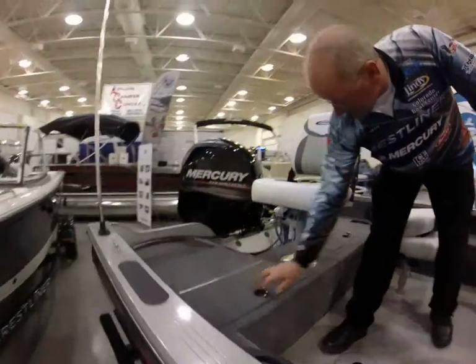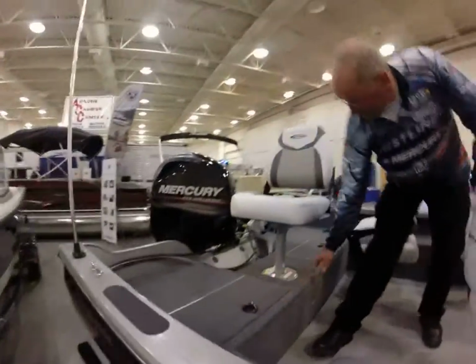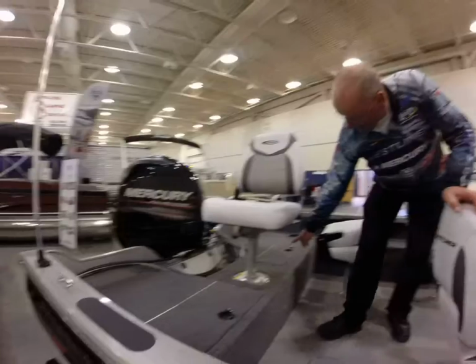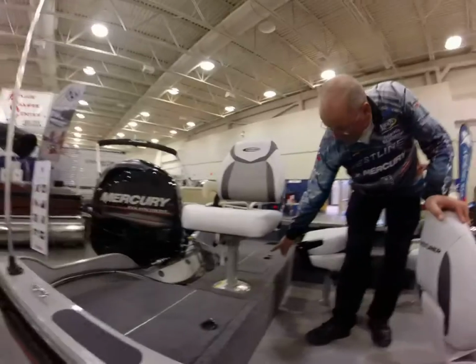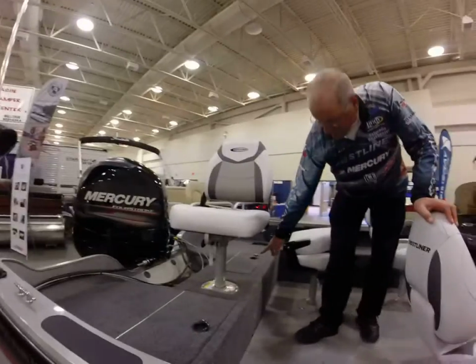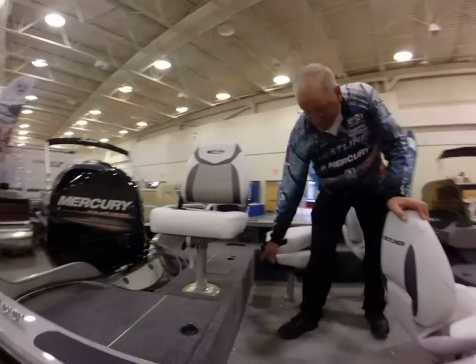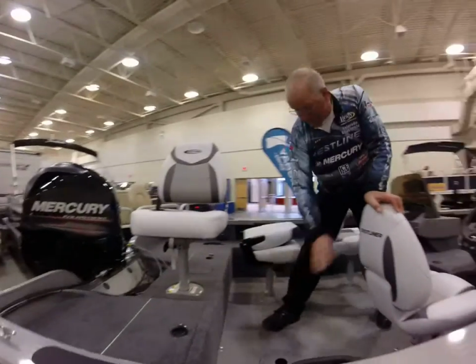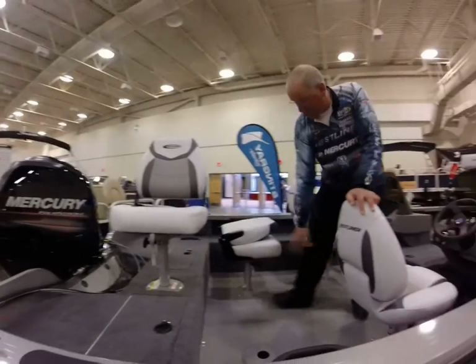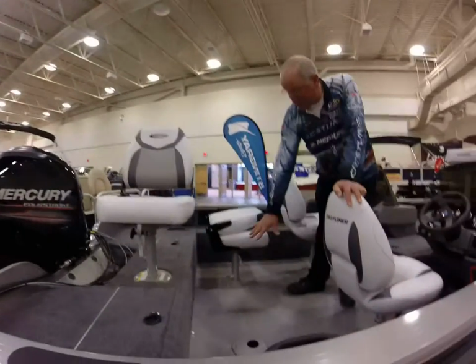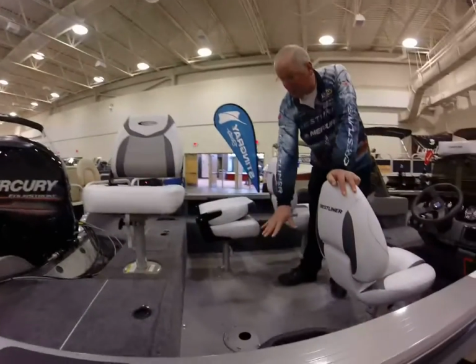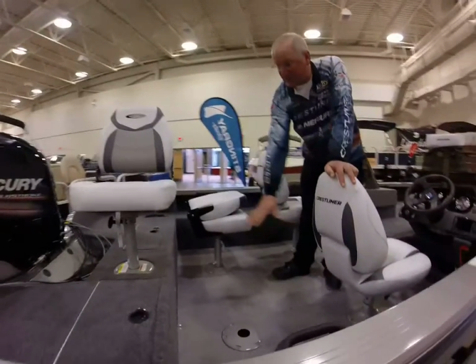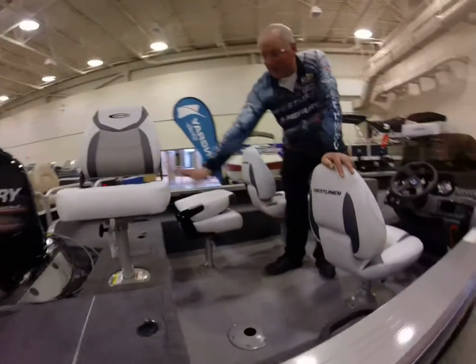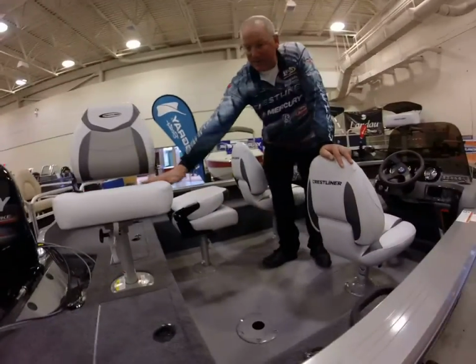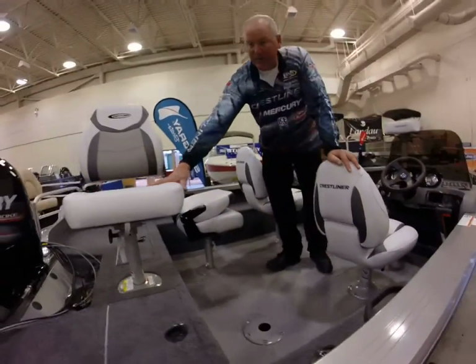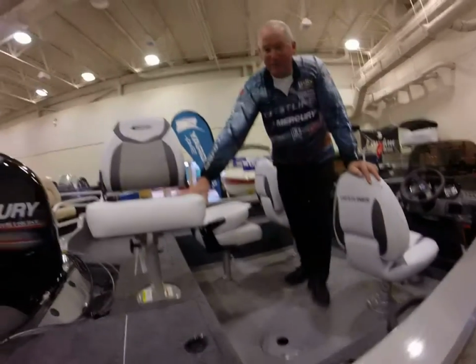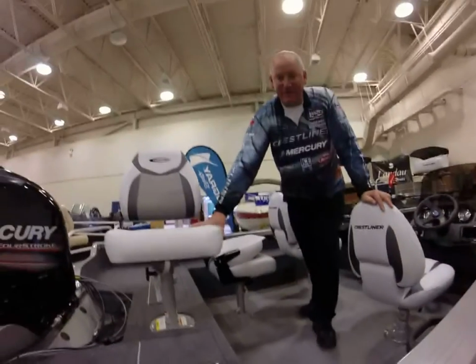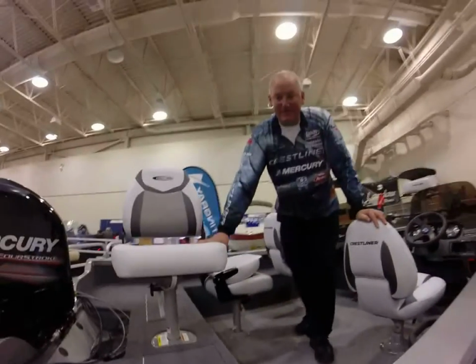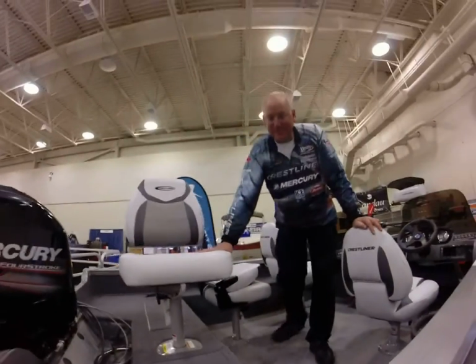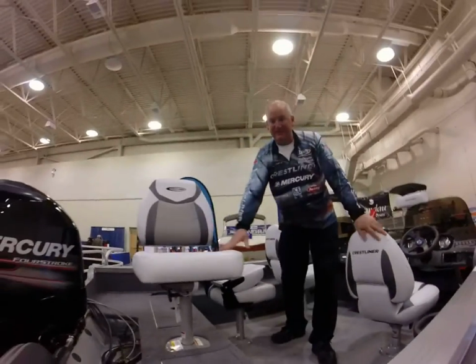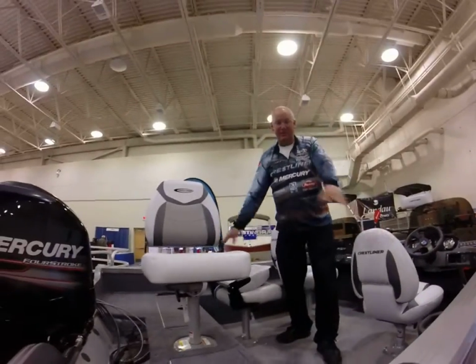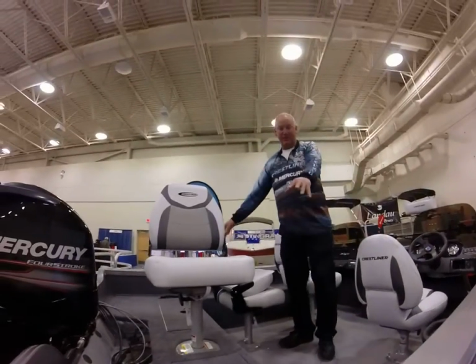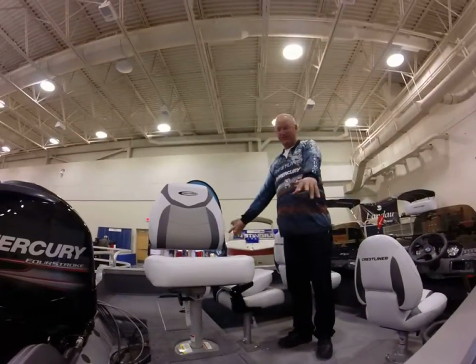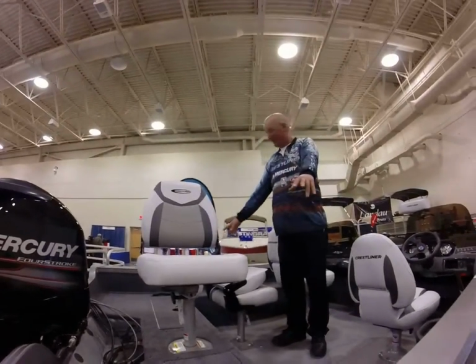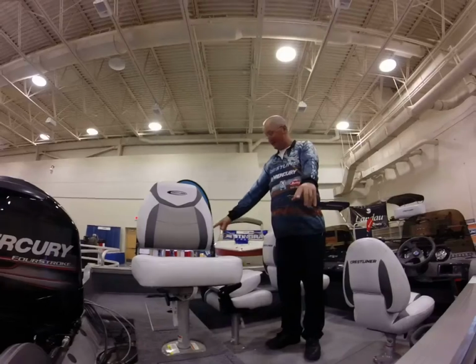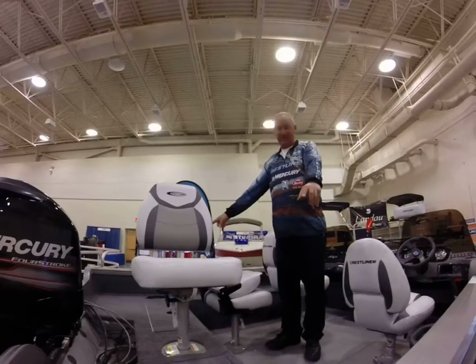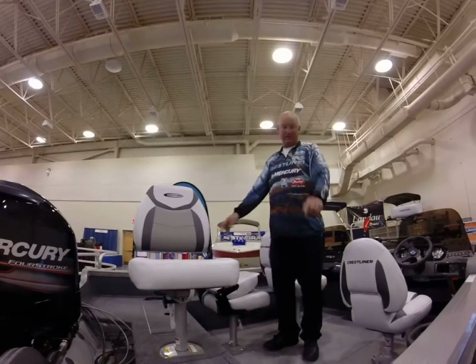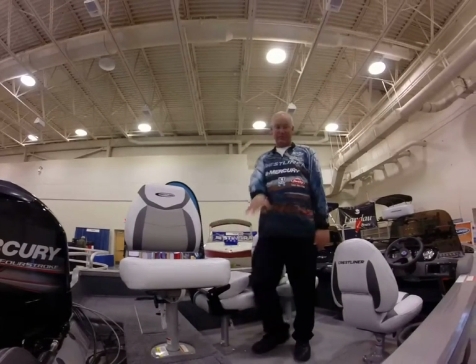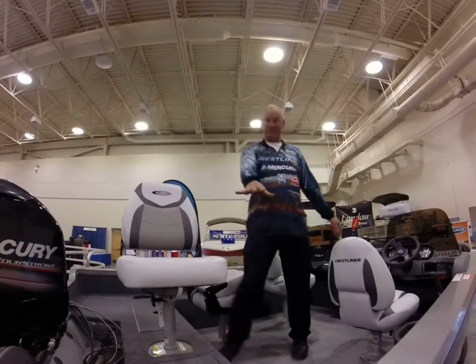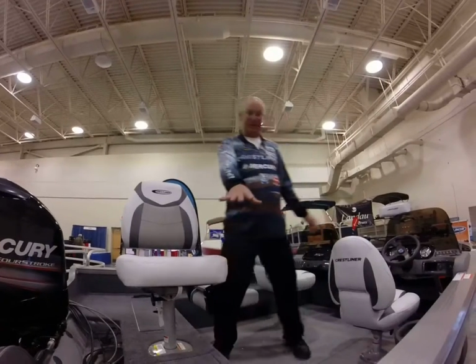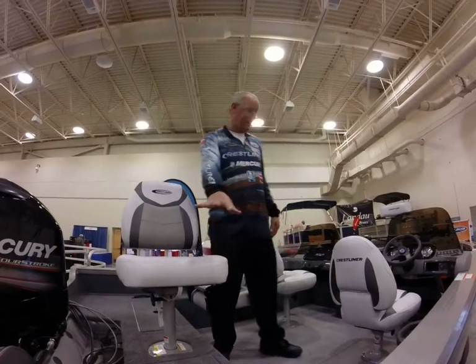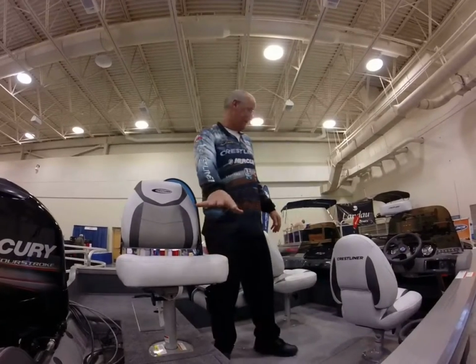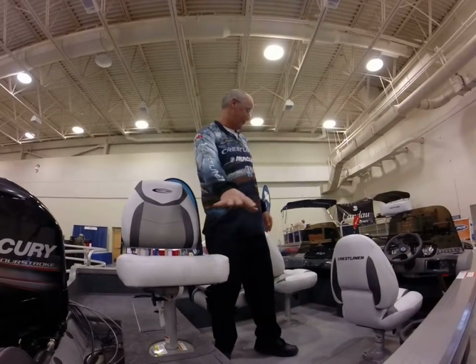Battery box and other storage here. We got a great live well. Four seat posts on the bottom, one for an elevated seat.